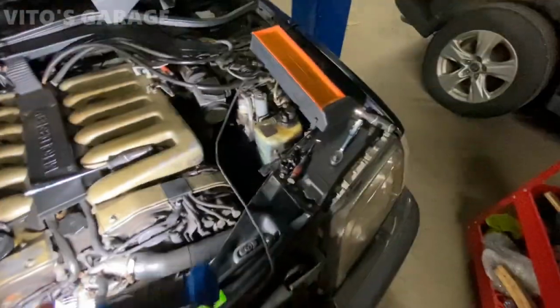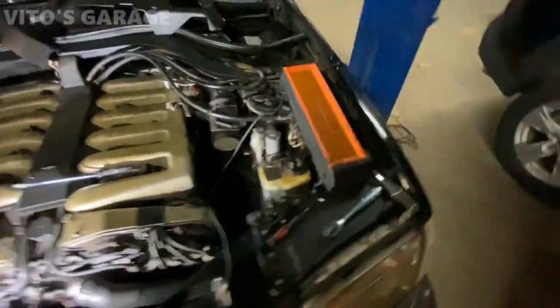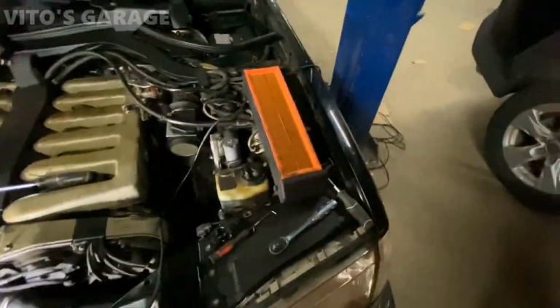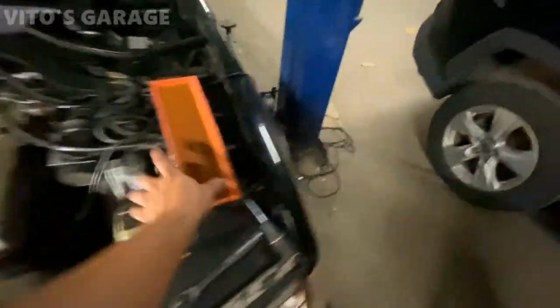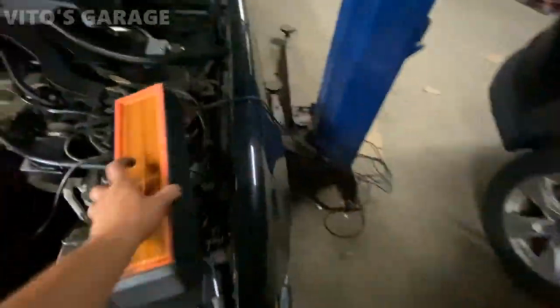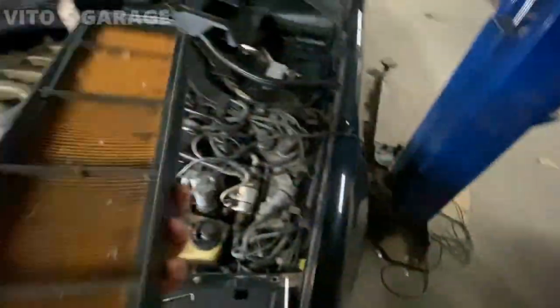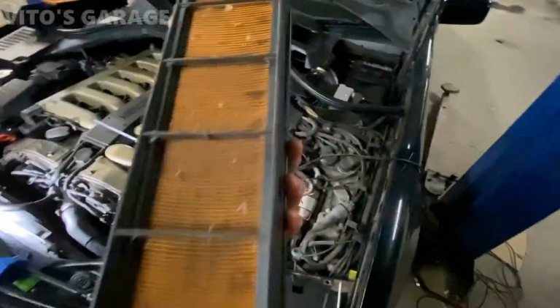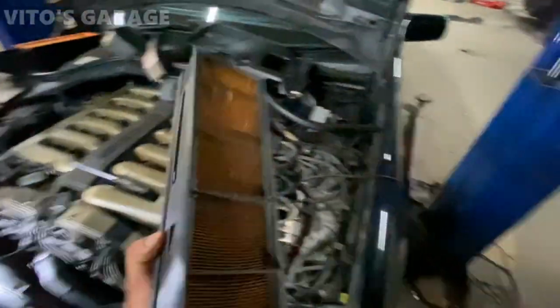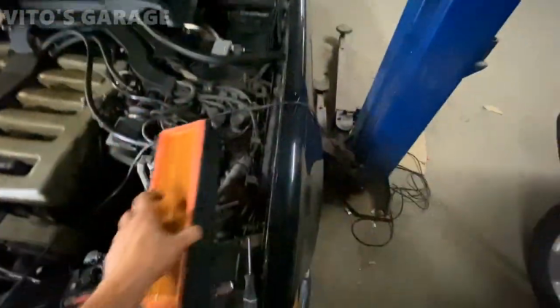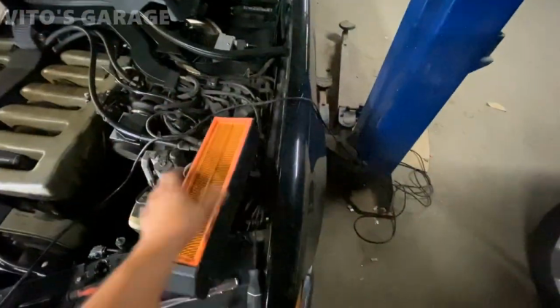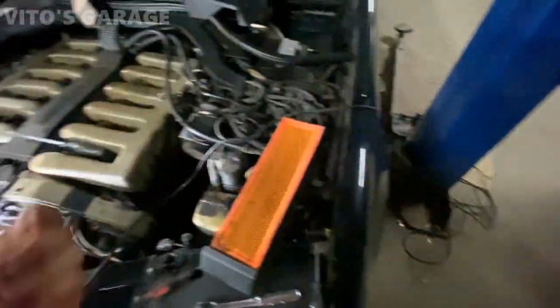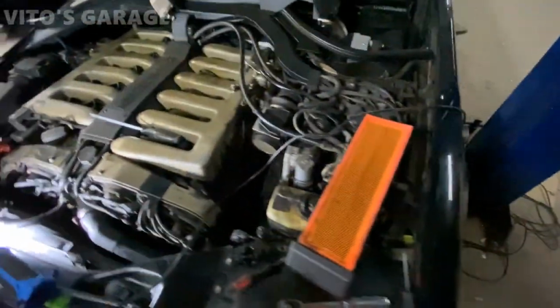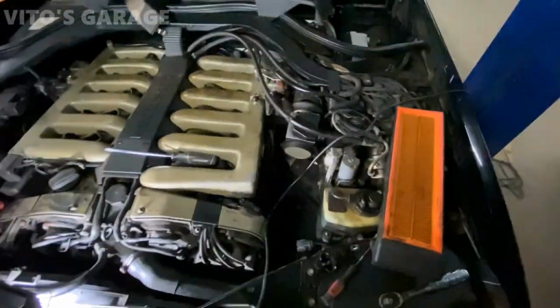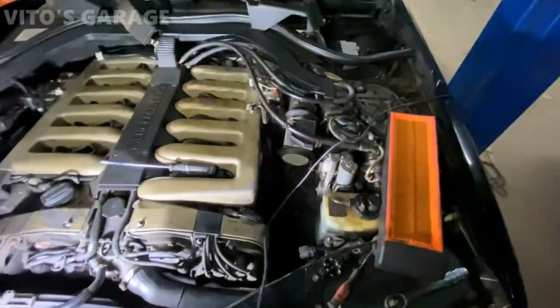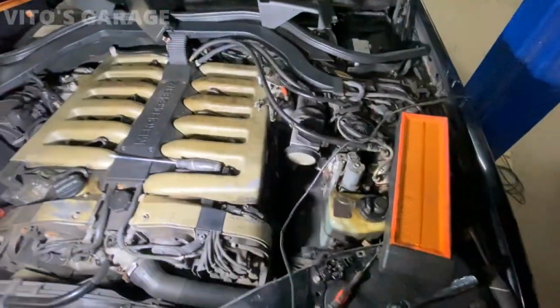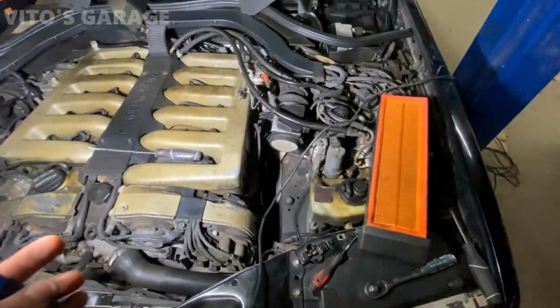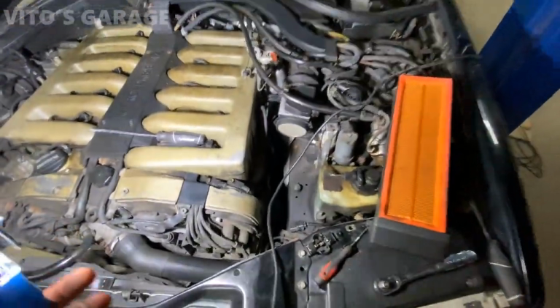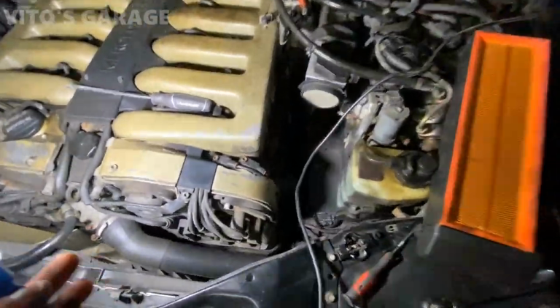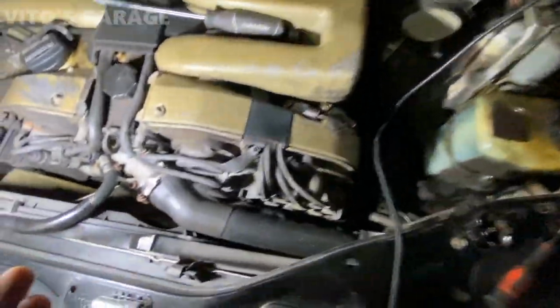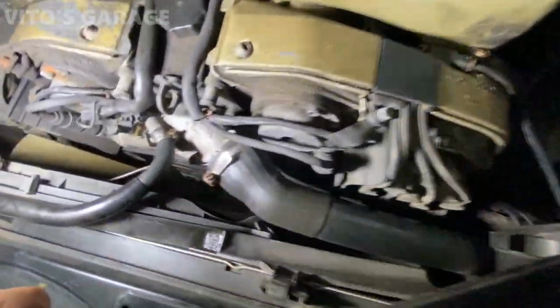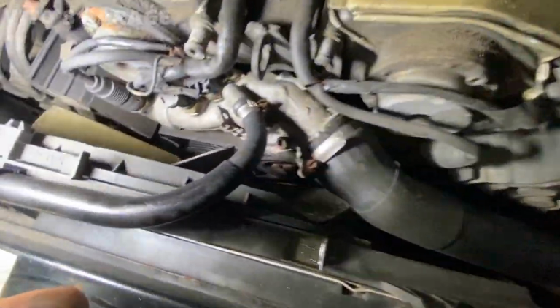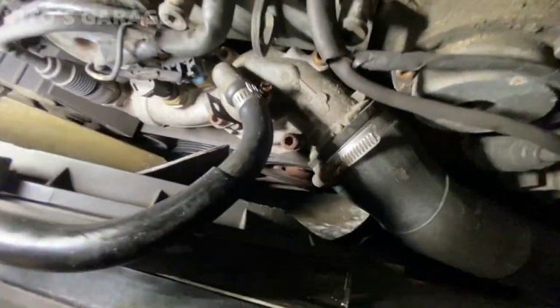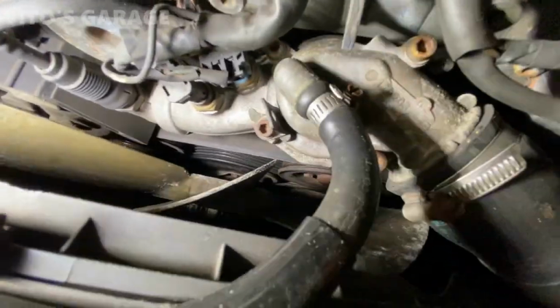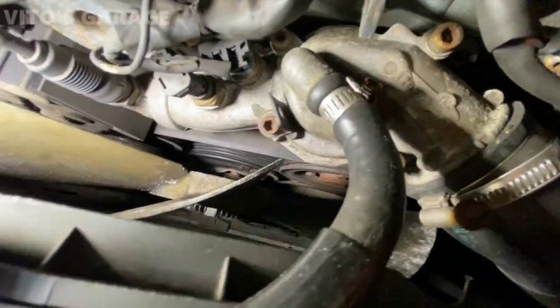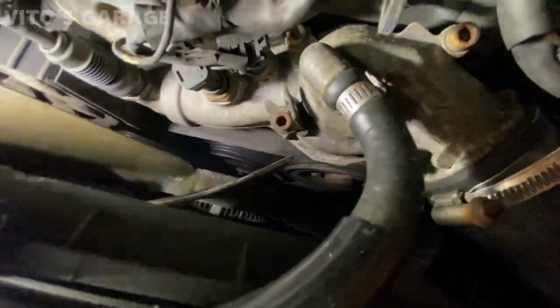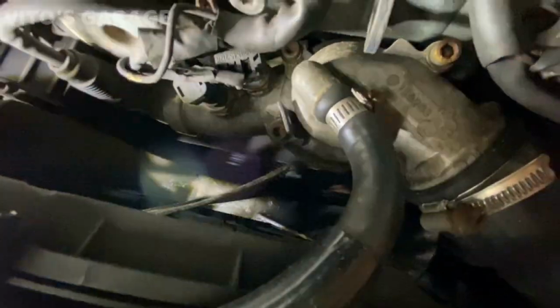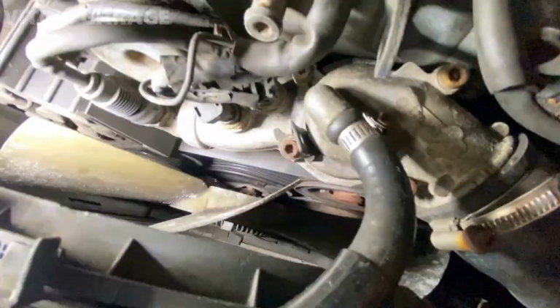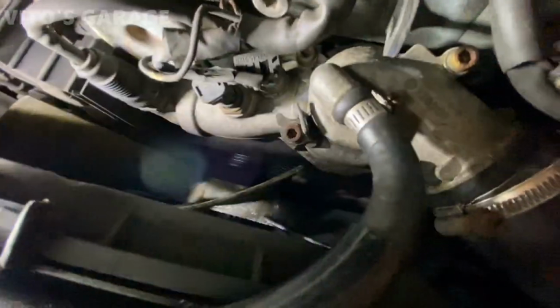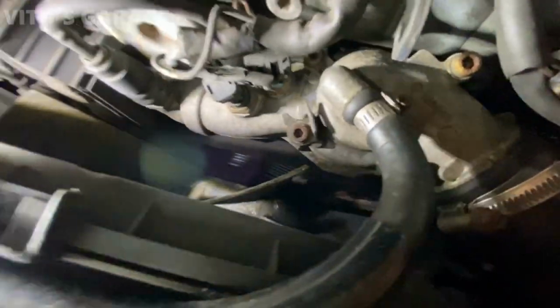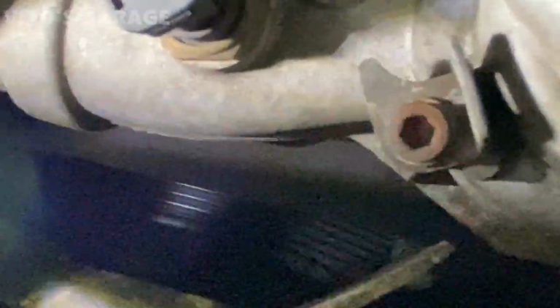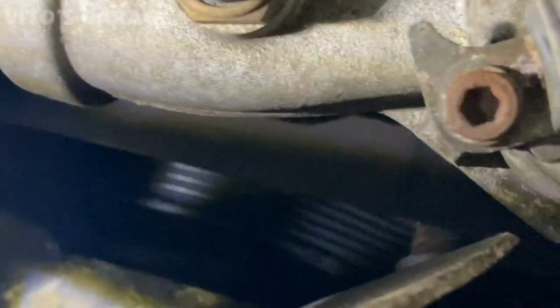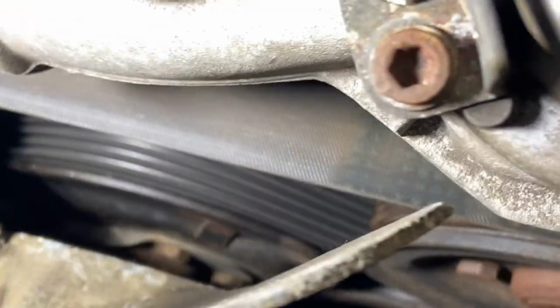The air filters are kind of trashed so we're going to replace those as well. There's a bunch of things that need to be done to this car, but today we're also going to change the belt — it's getting cracked up, so it needs to be changed.